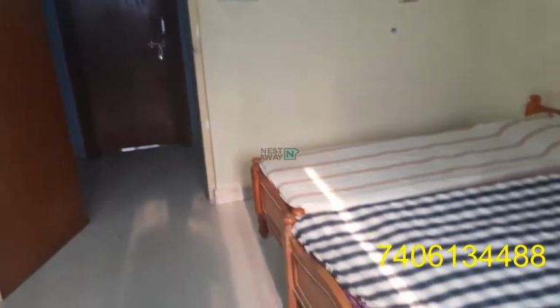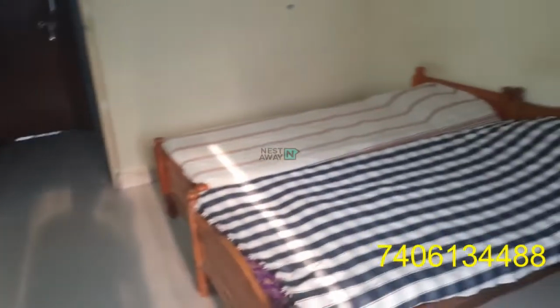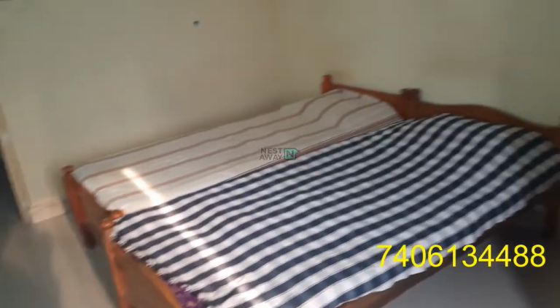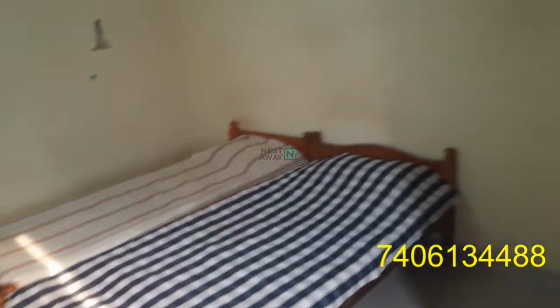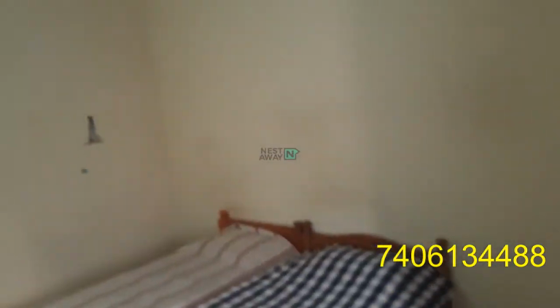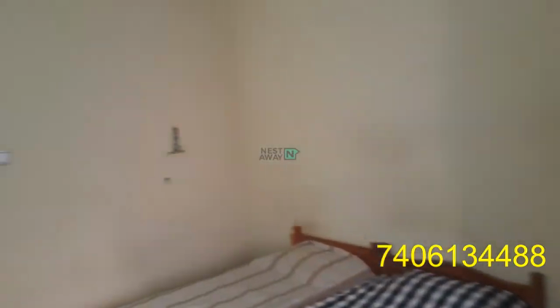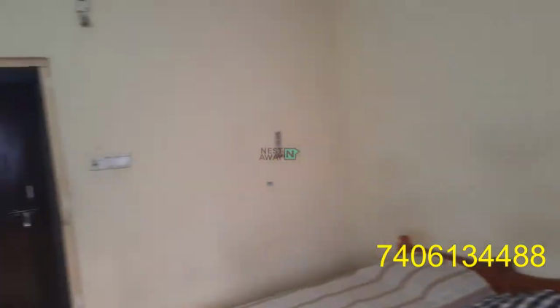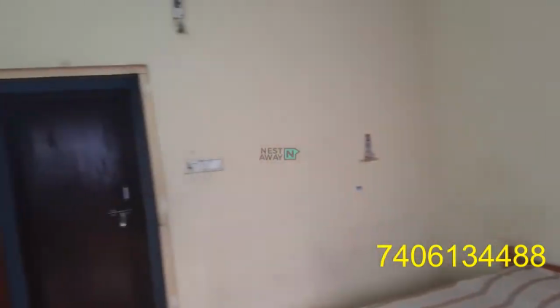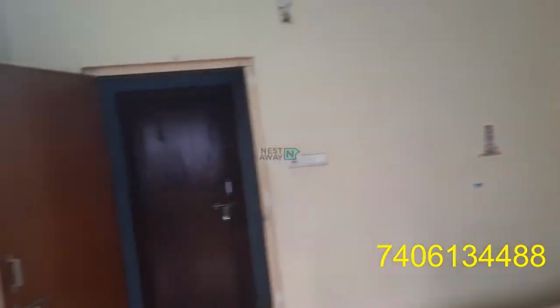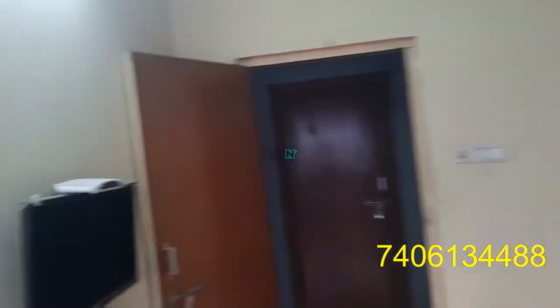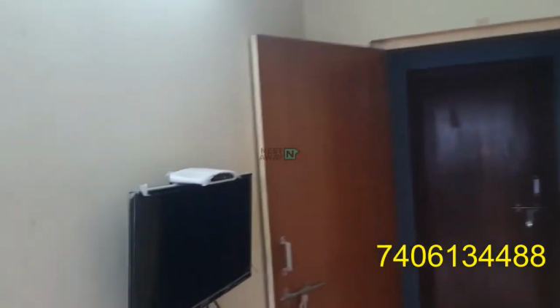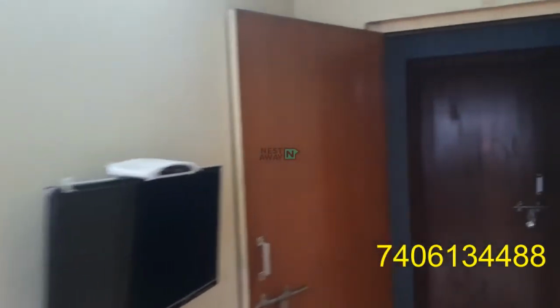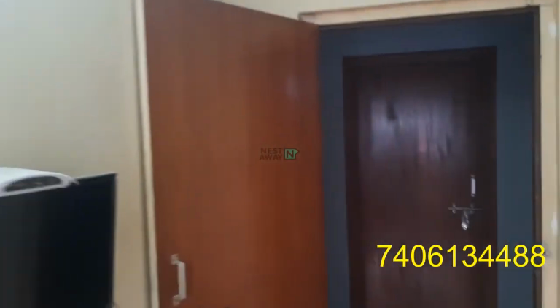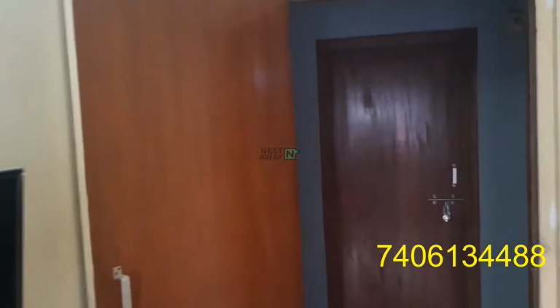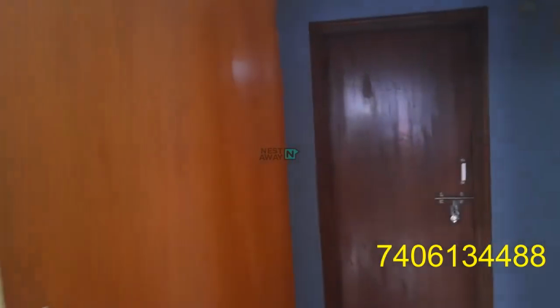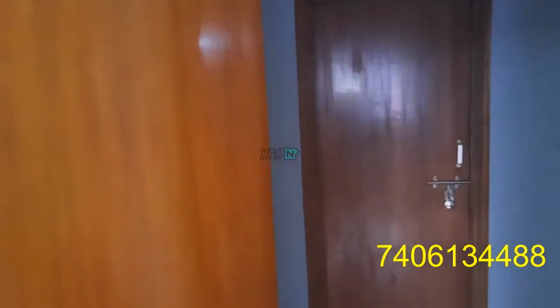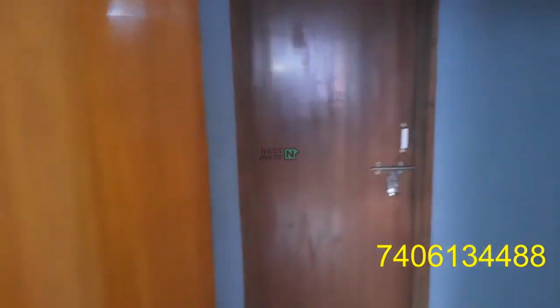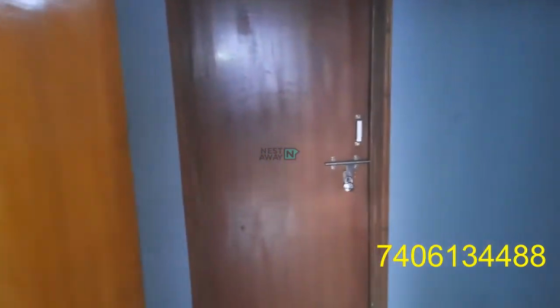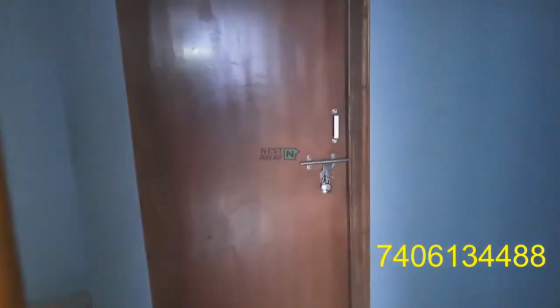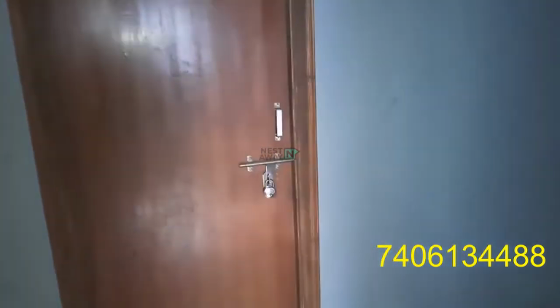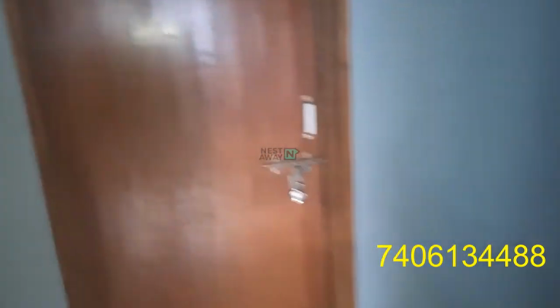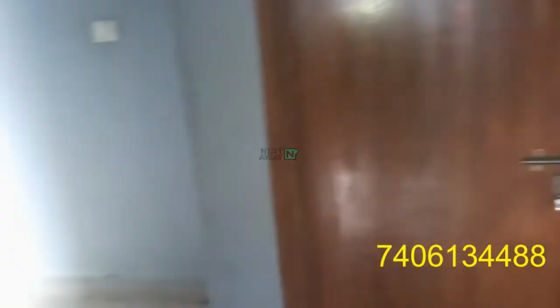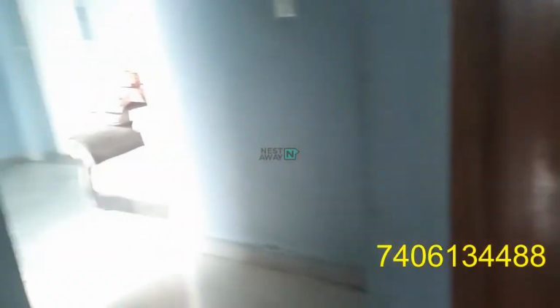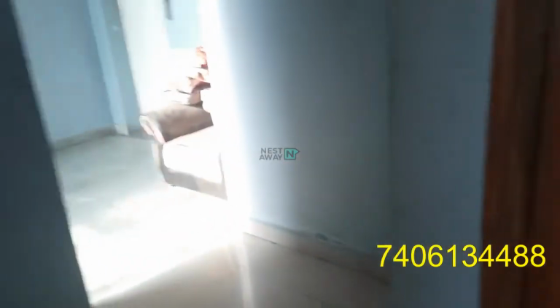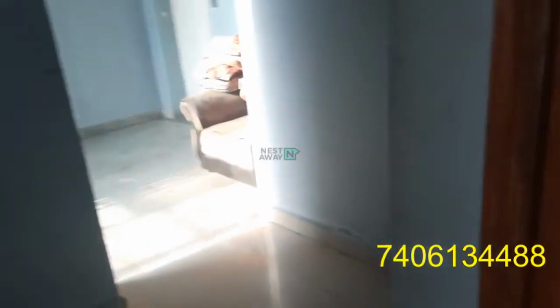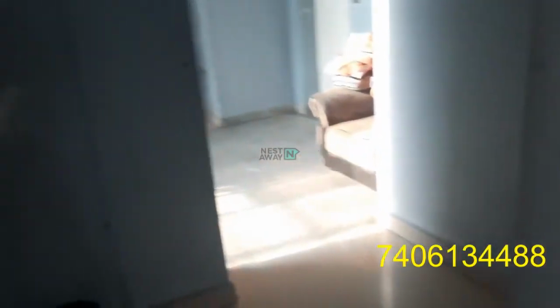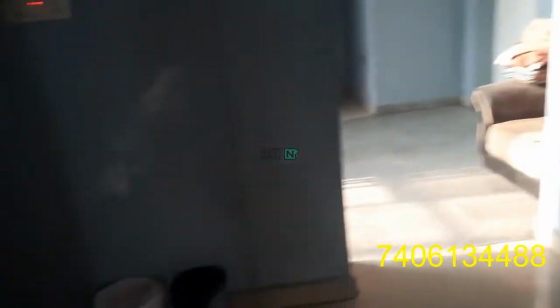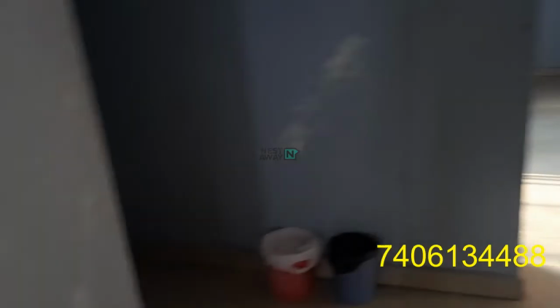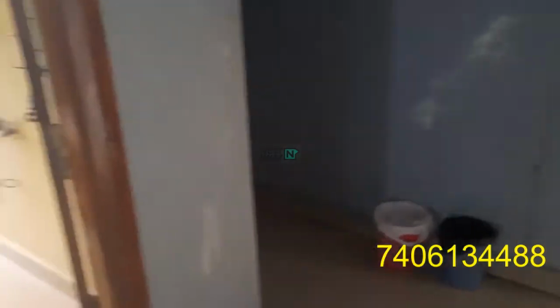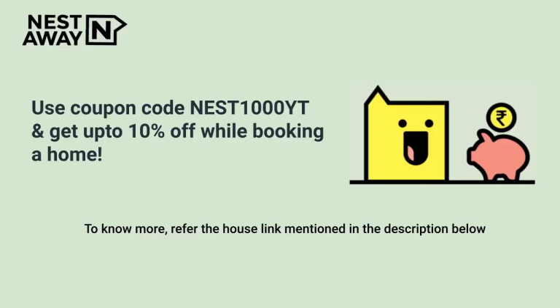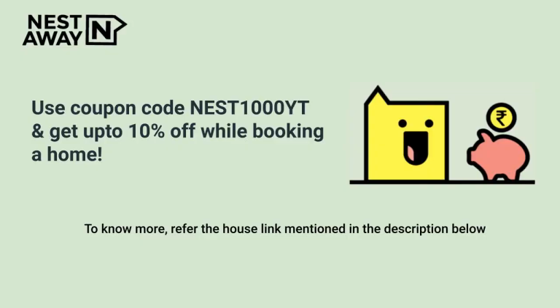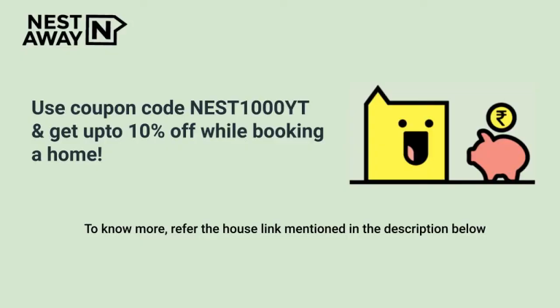It's very spacious and a very good place to stay. Dustbins are also available.